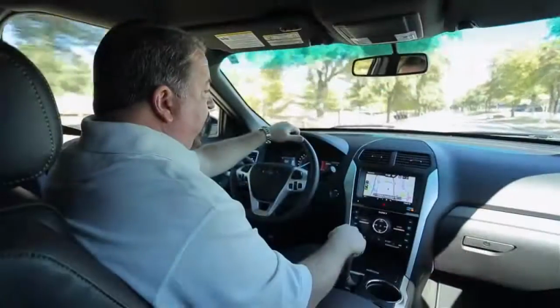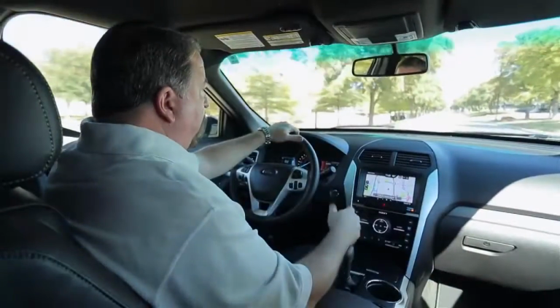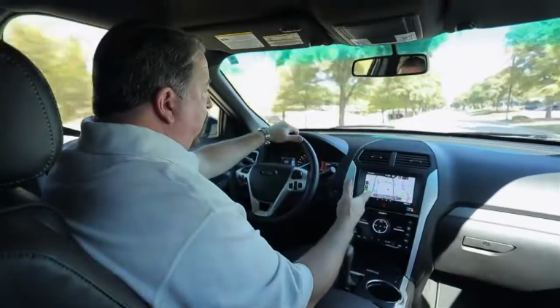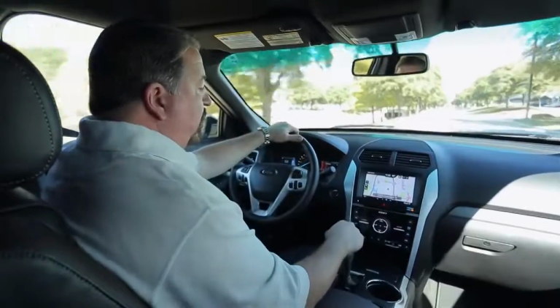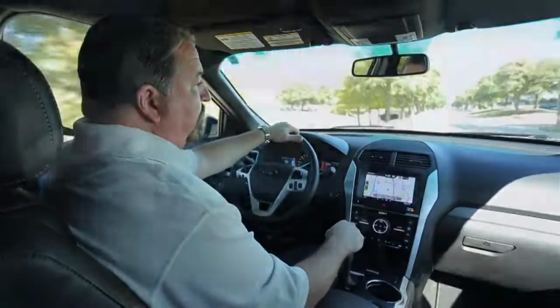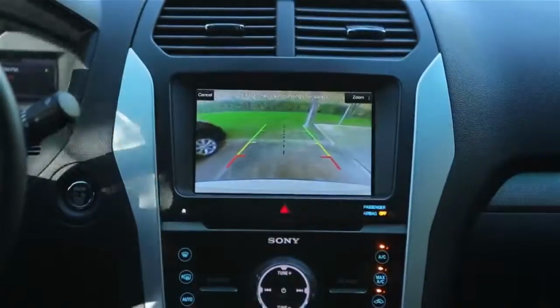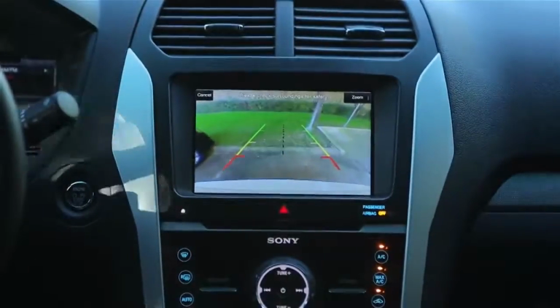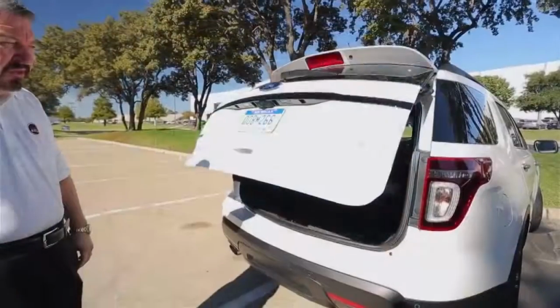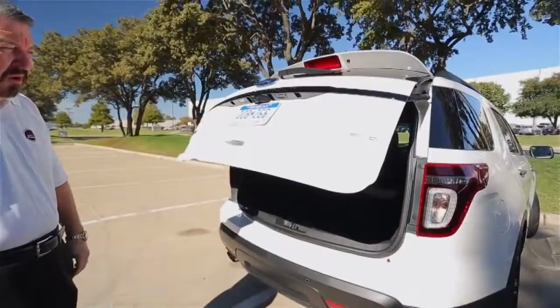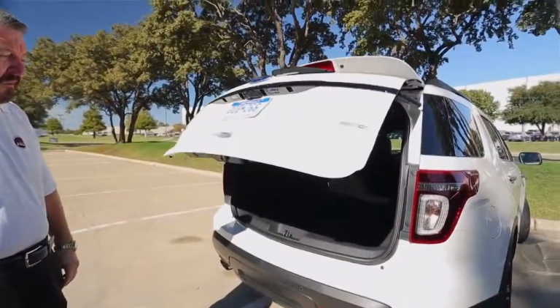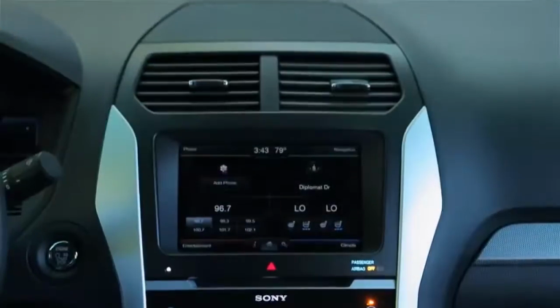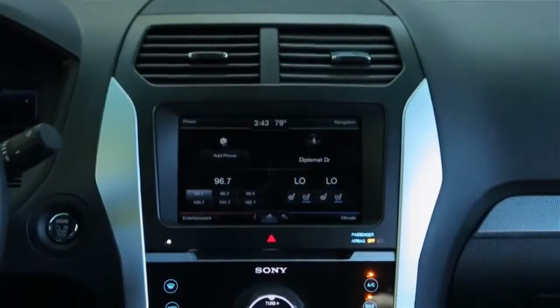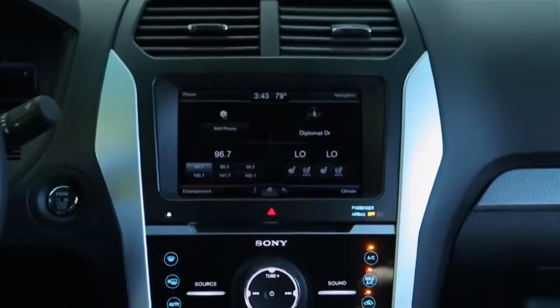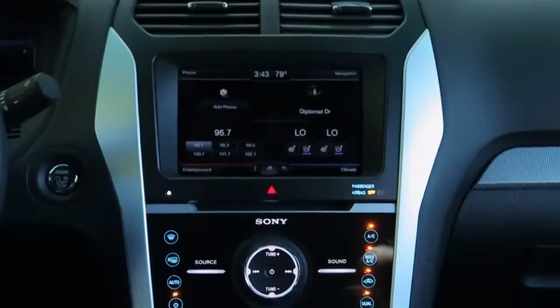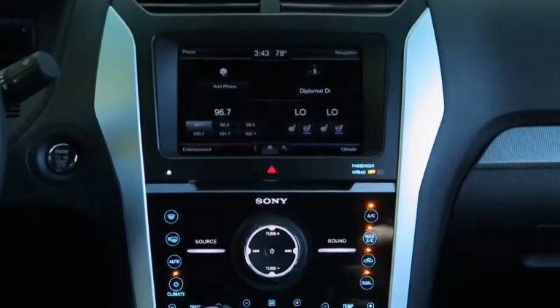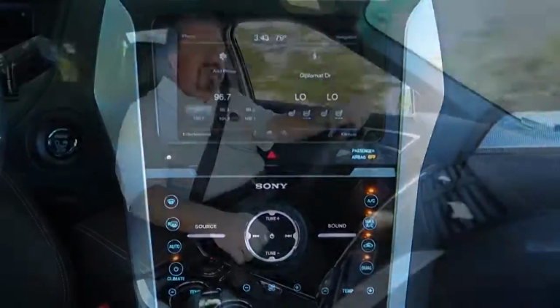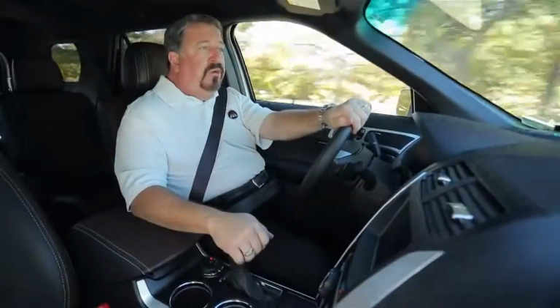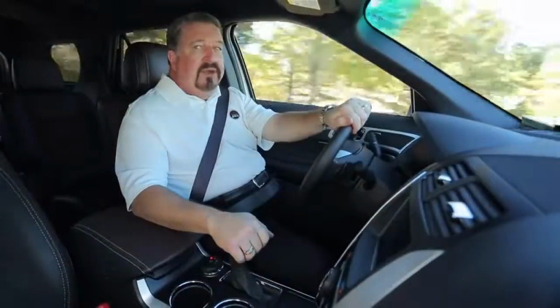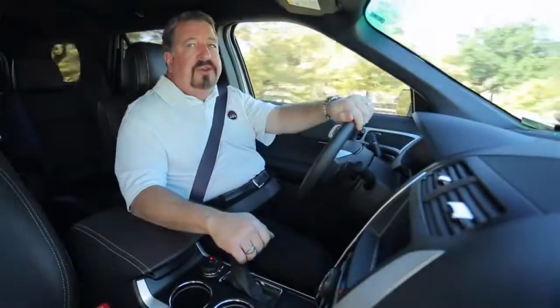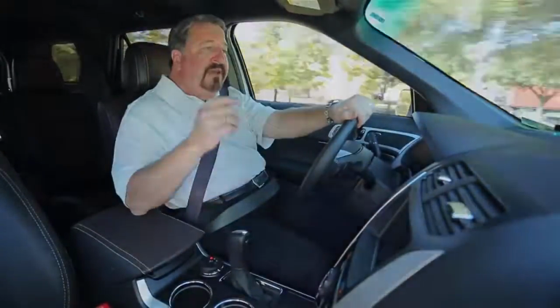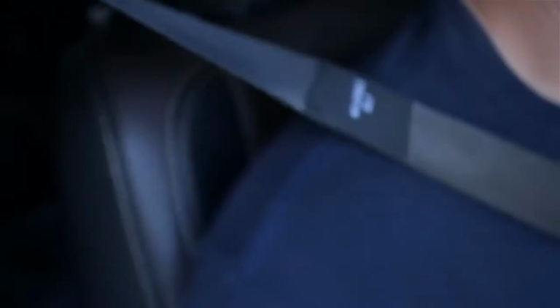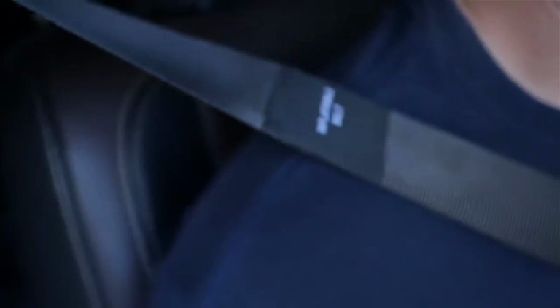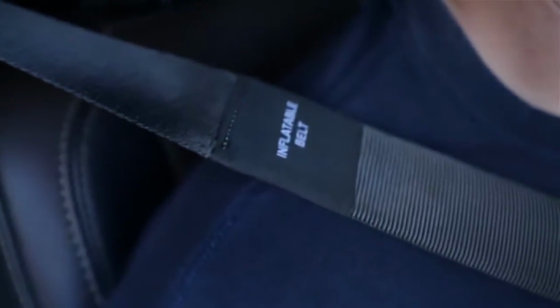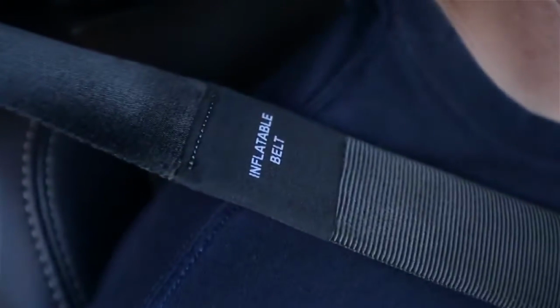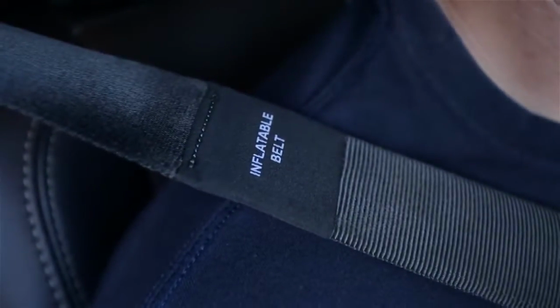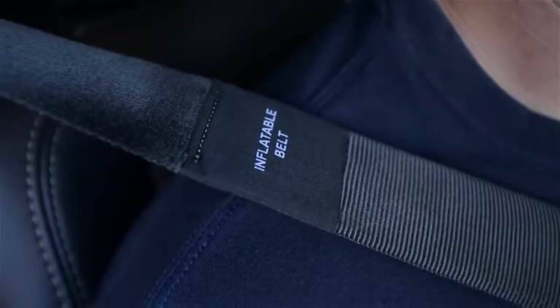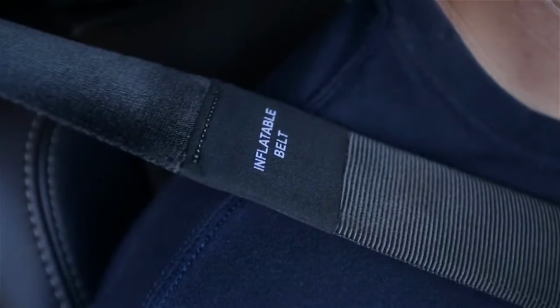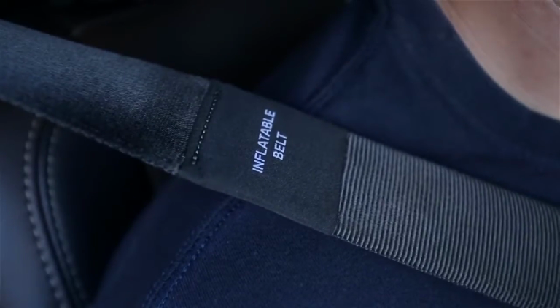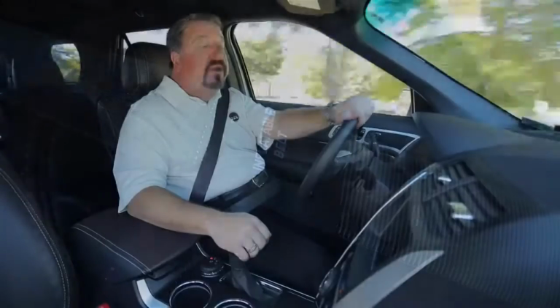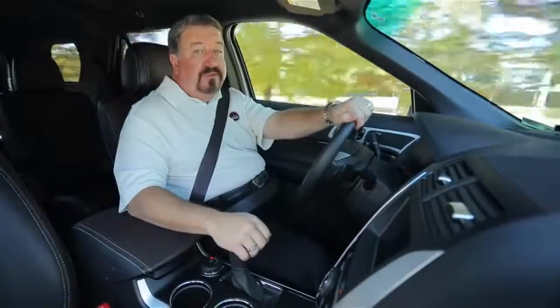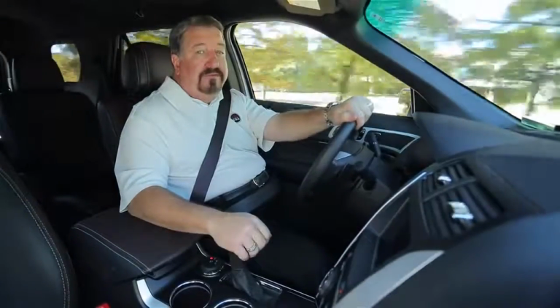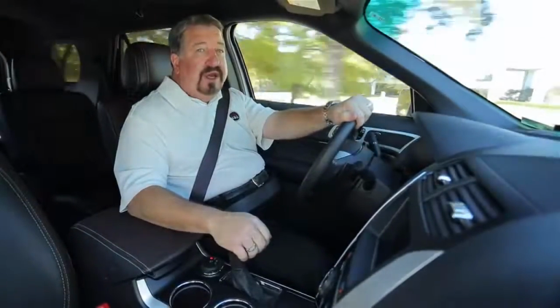You get voice-activated navigation, a rear-view camera, power liftgate, and a 390-watt Sony sound system. One really cool option is second-row inflatable seatbelts that add another layer of protection, especially for your kids.